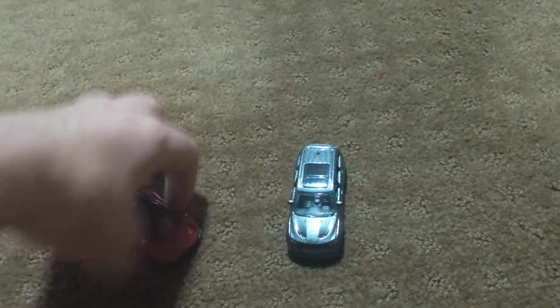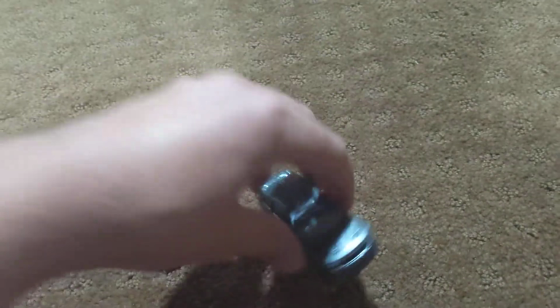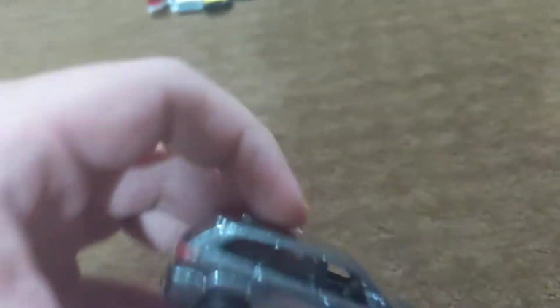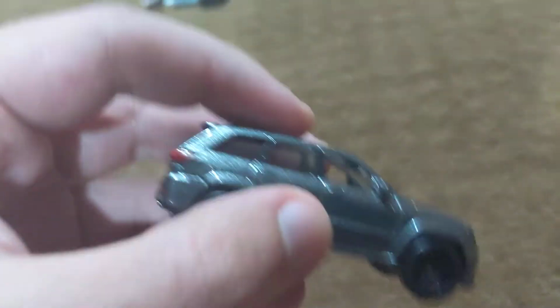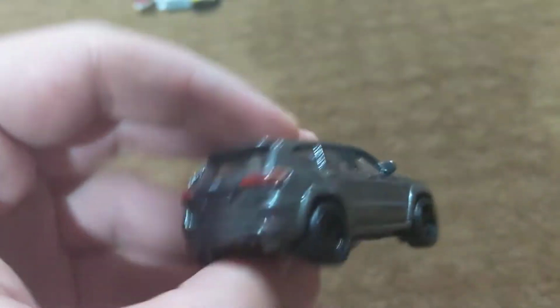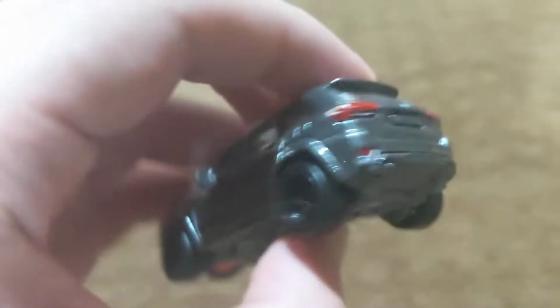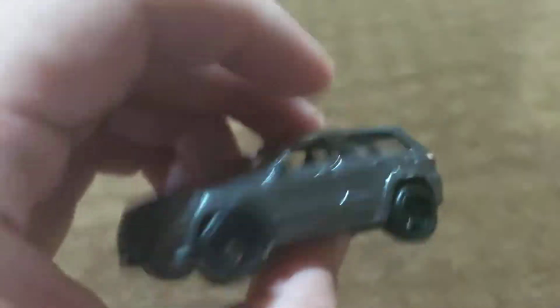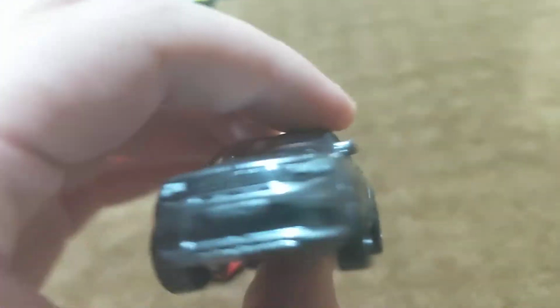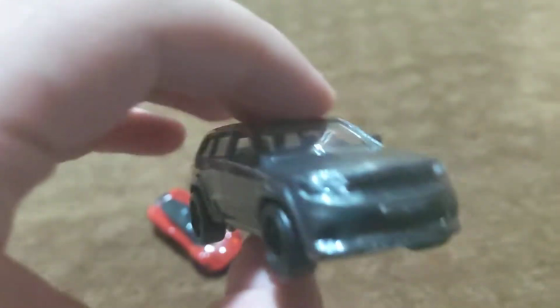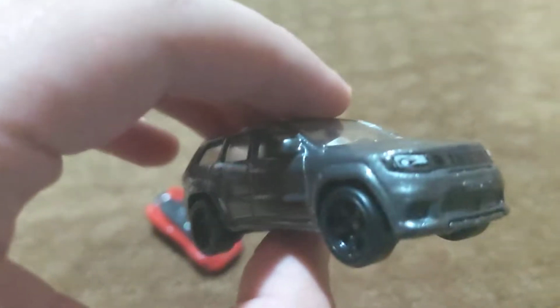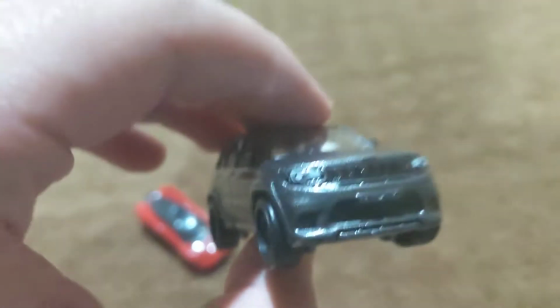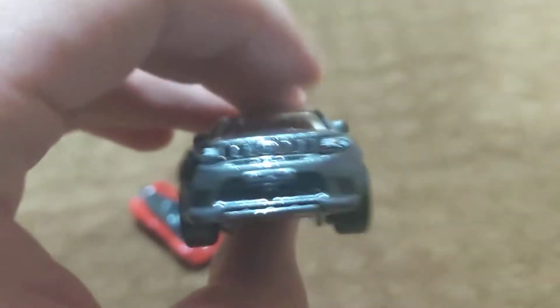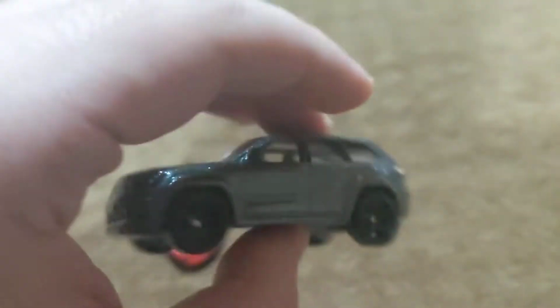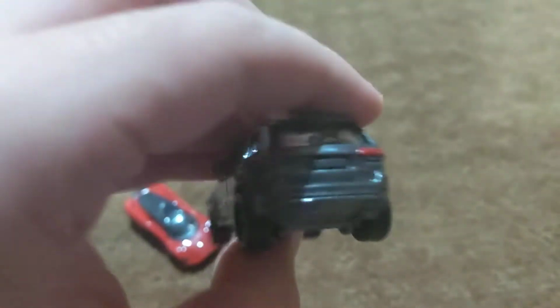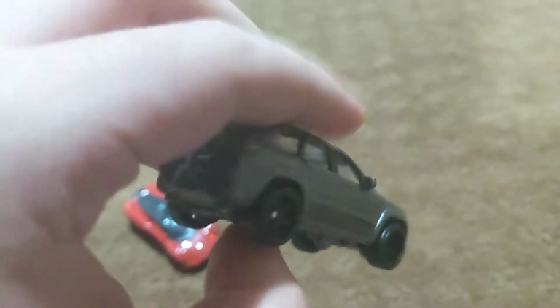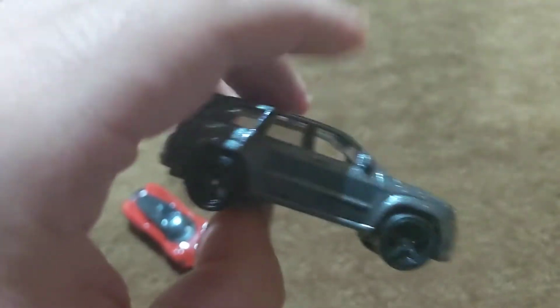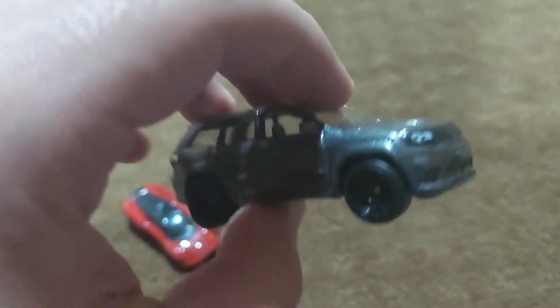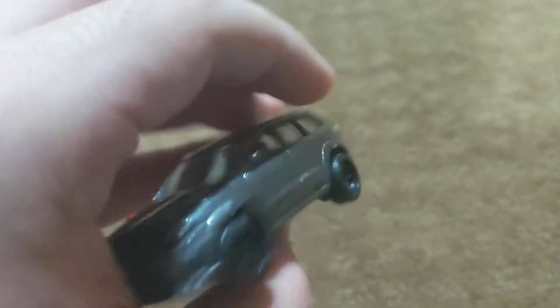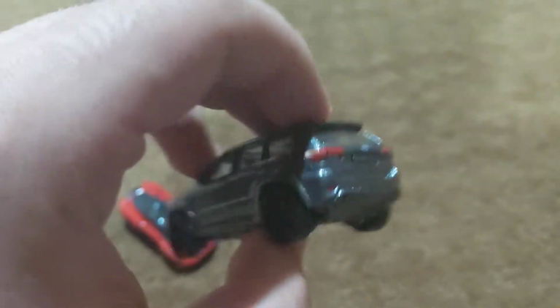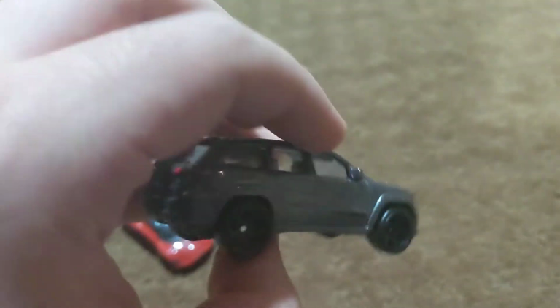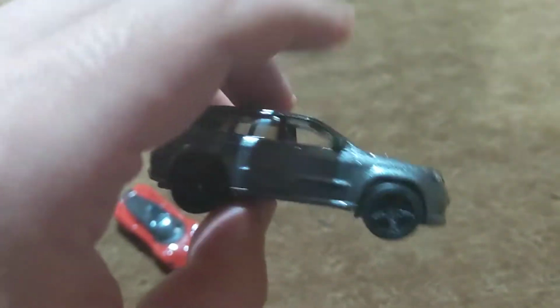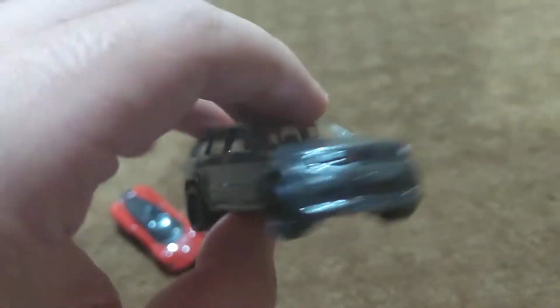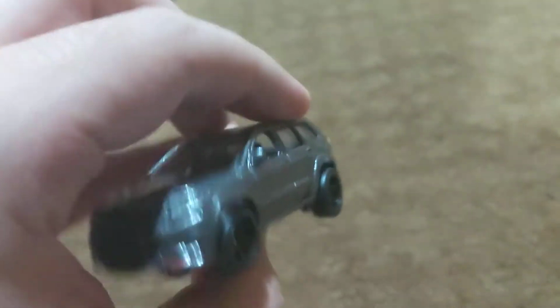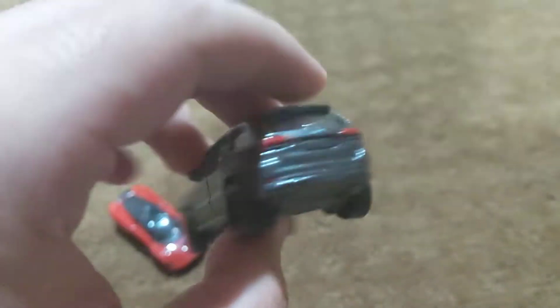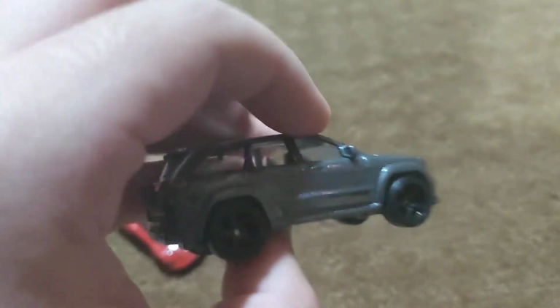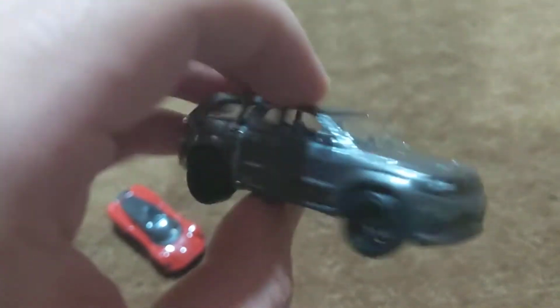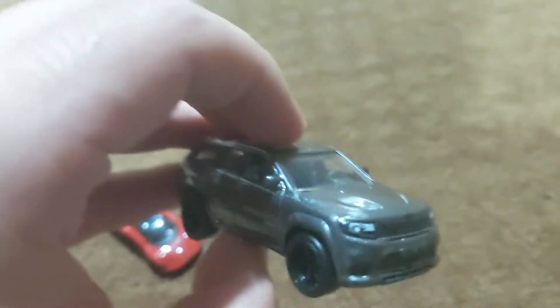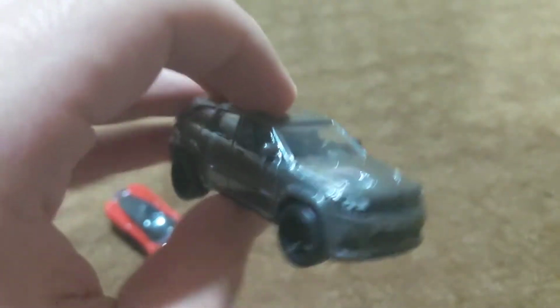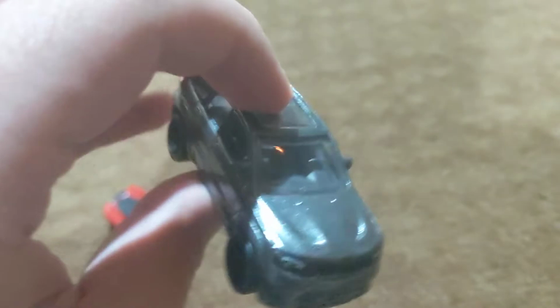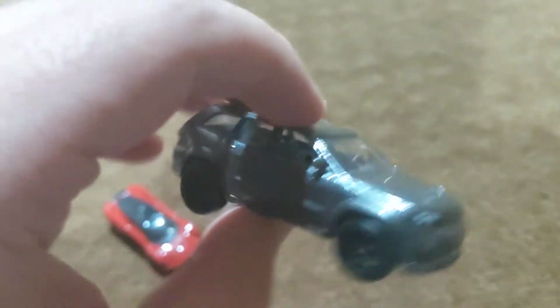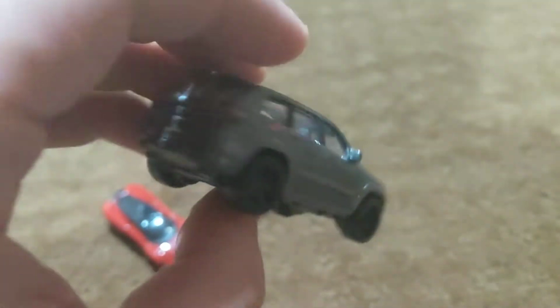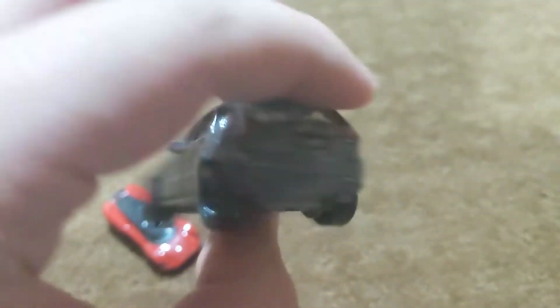And then this Jeep Grand Cherokee Trackhawk is from the Premium Fast and Furious series called Fast Stars, or whatever that series name was called. Sorry, I forgot what series this Jeep came in, but I do know it's a Fast and Furious one.